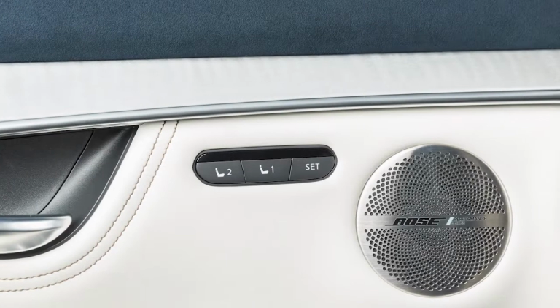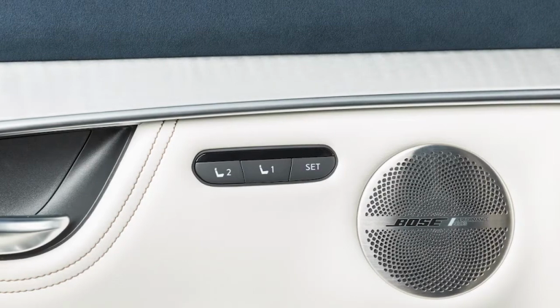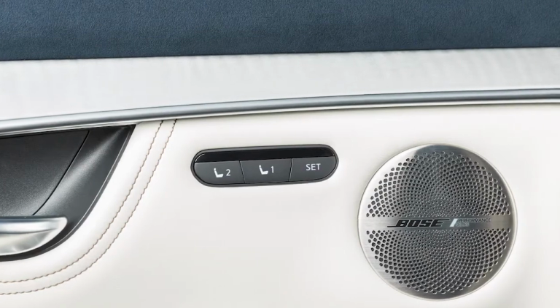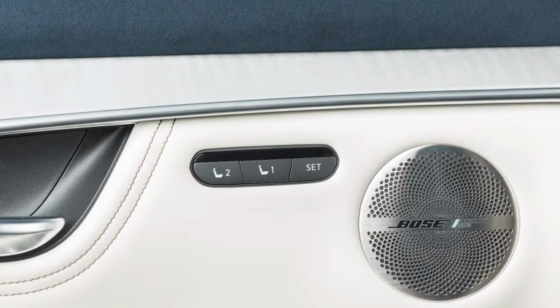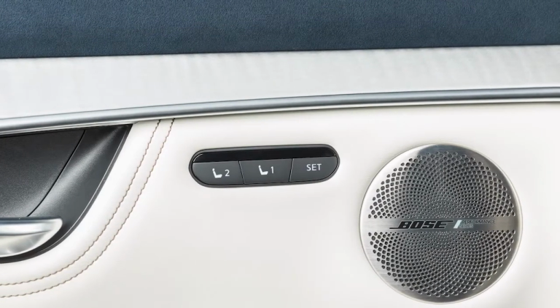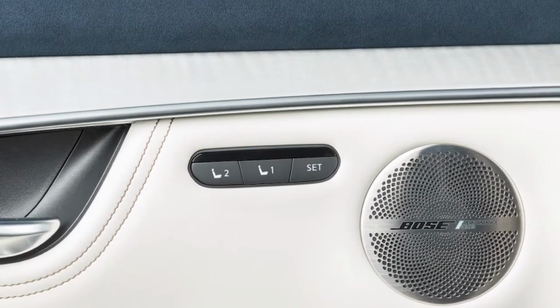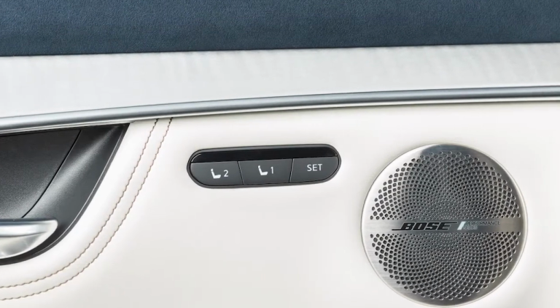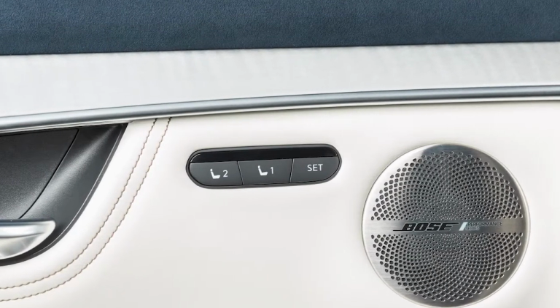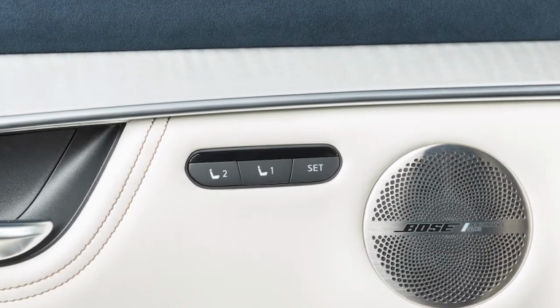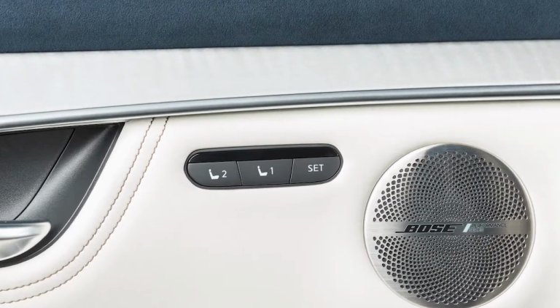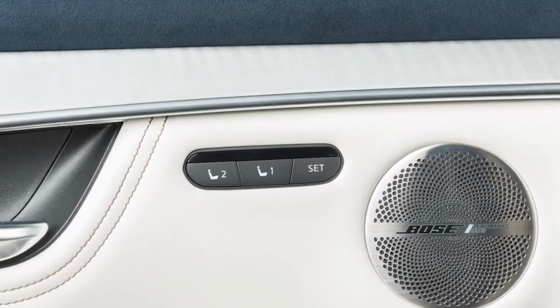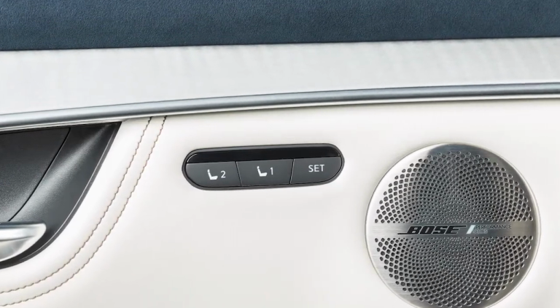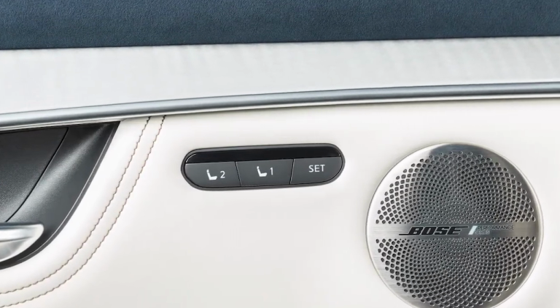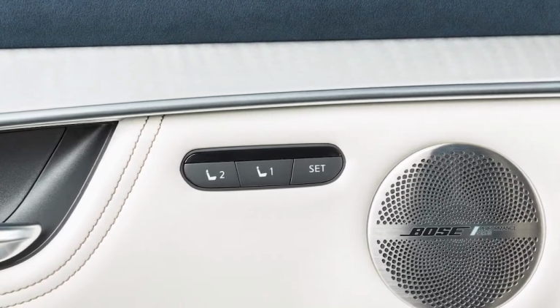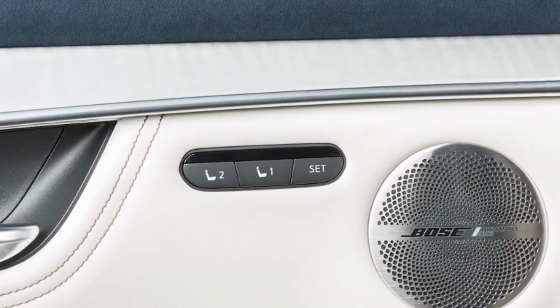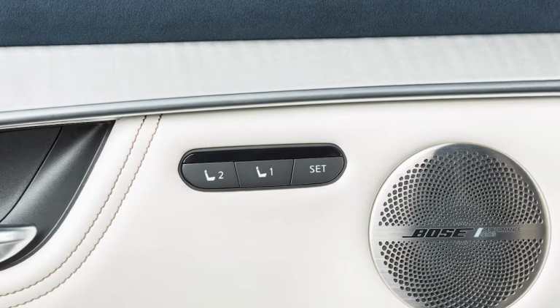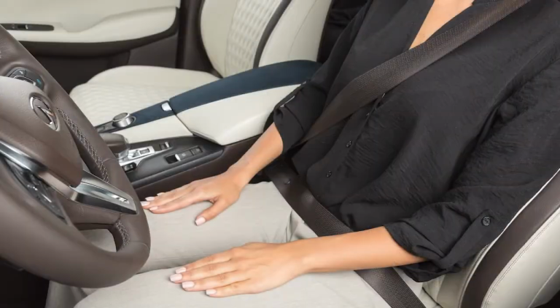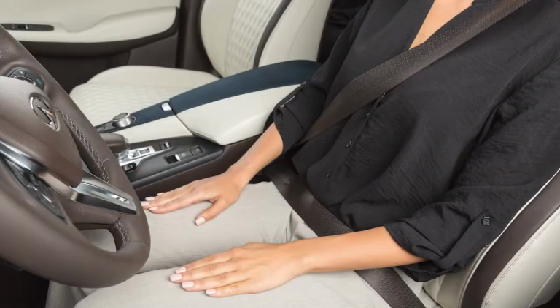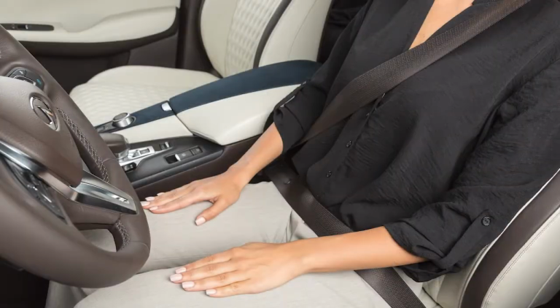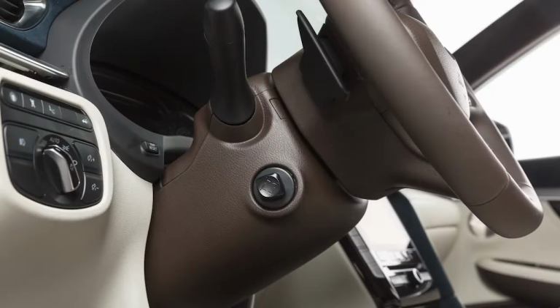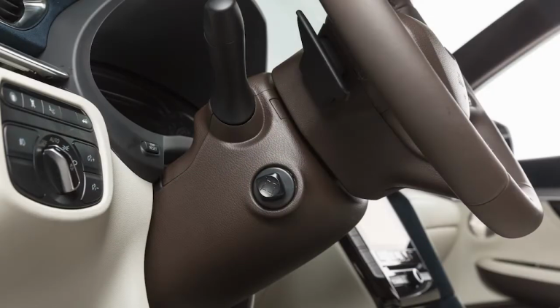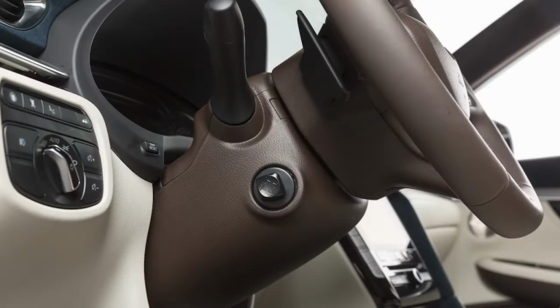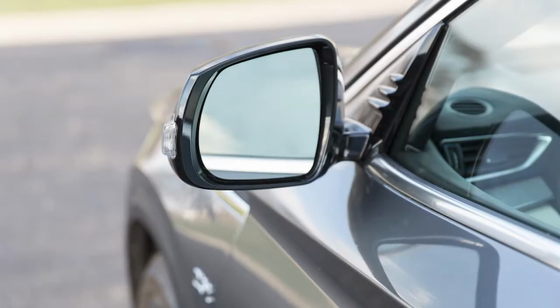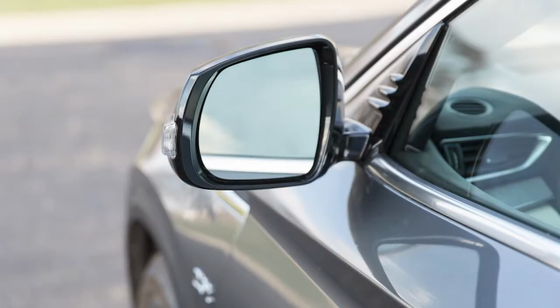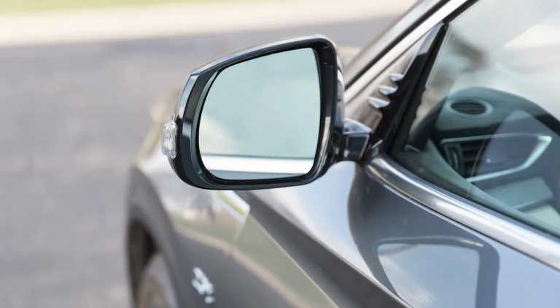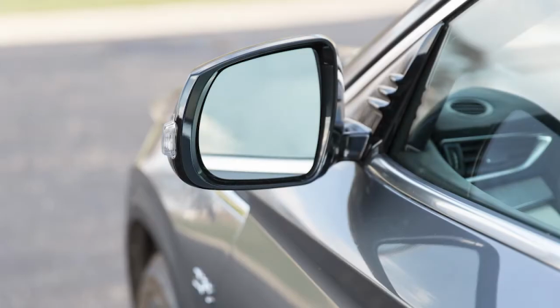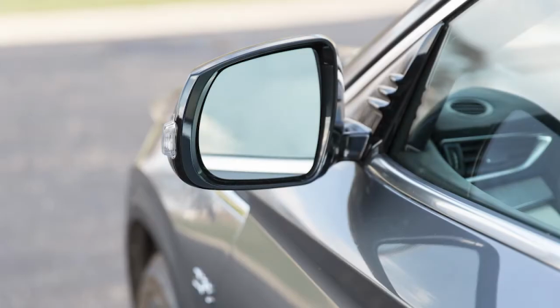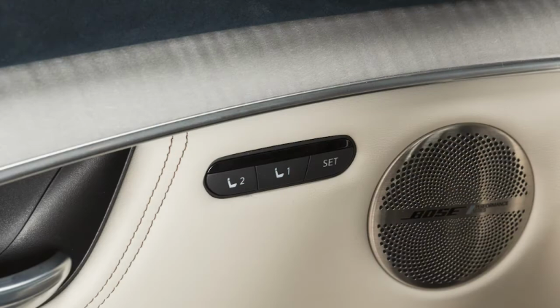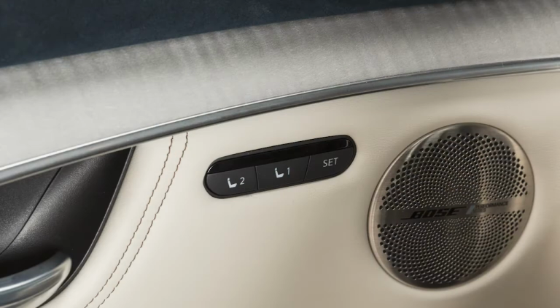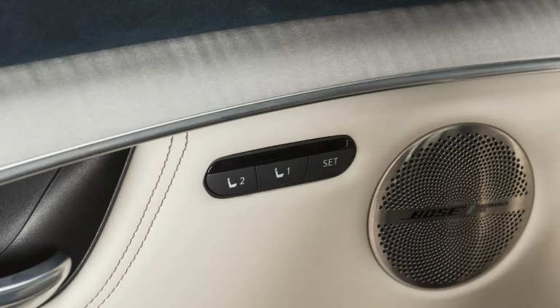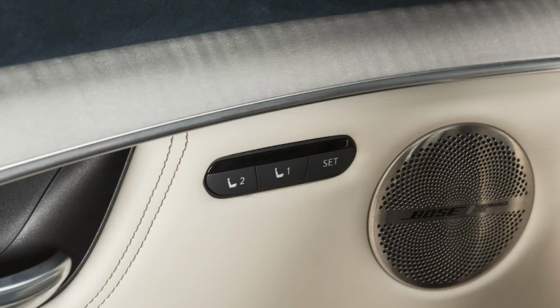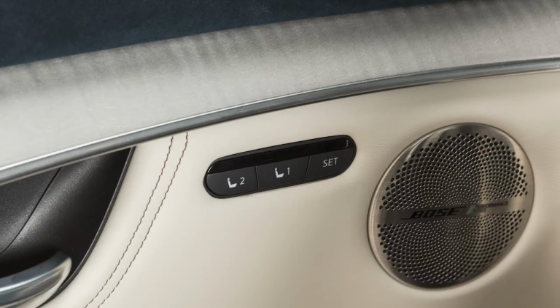The Automatic Drive Positioner, if so equipped, enables you to store two sets of positions for the driver's seat, steering column, and outside mirrors using these controls on the driver's side door.